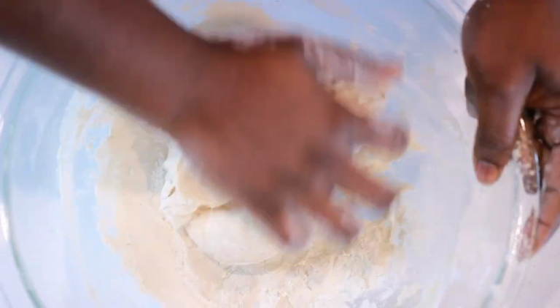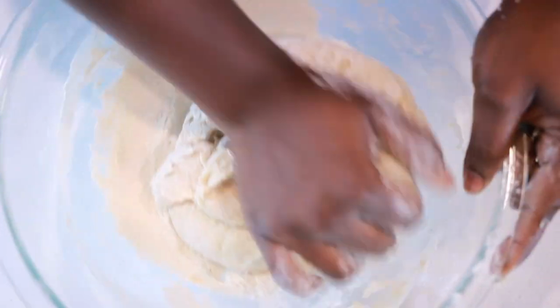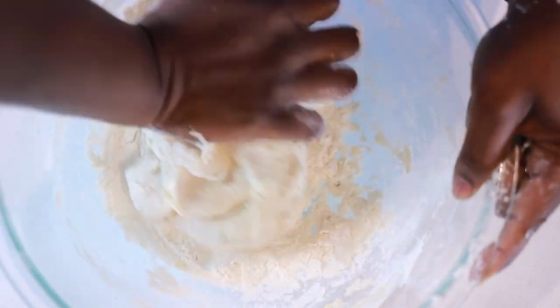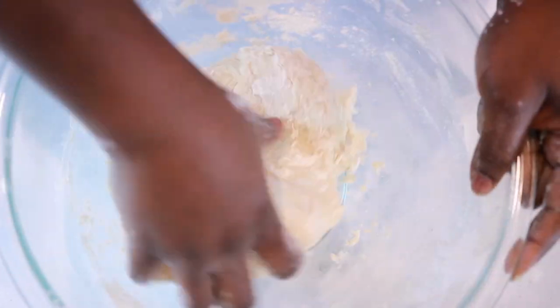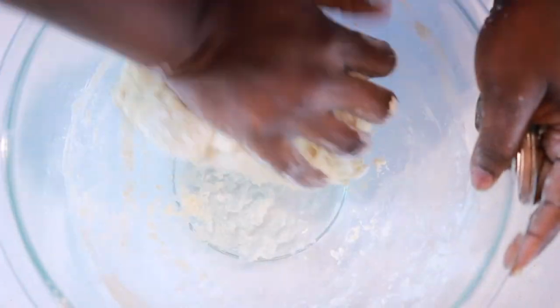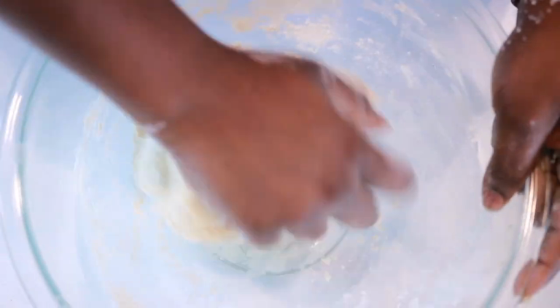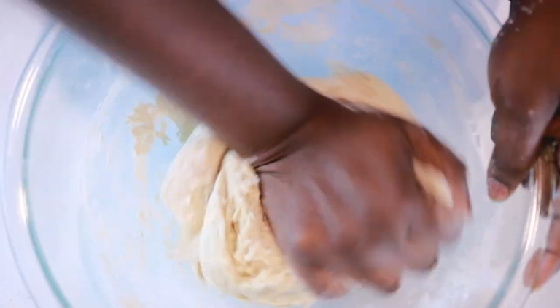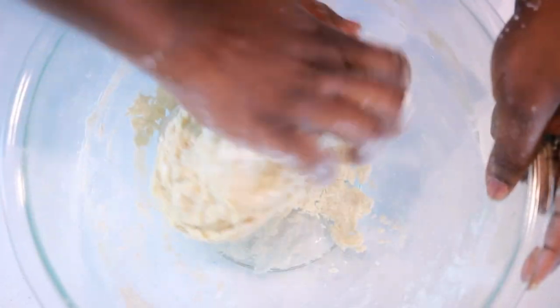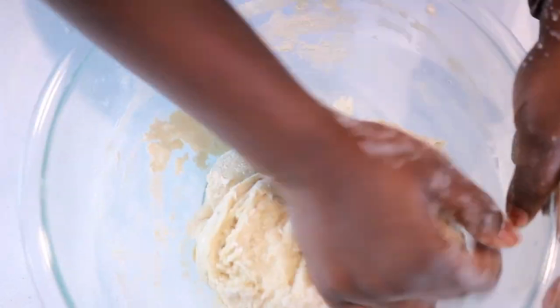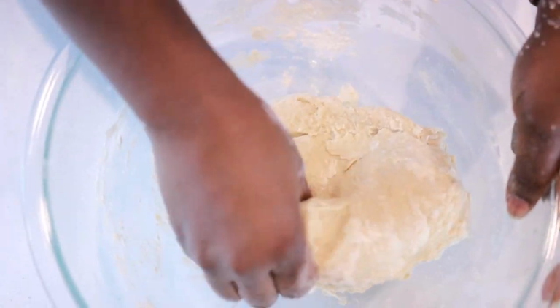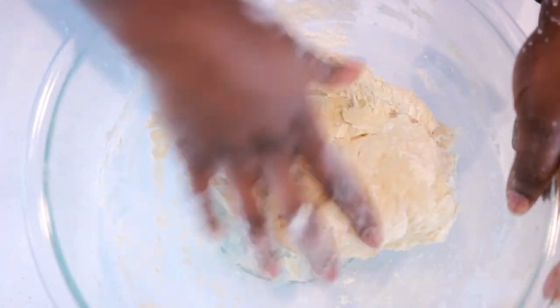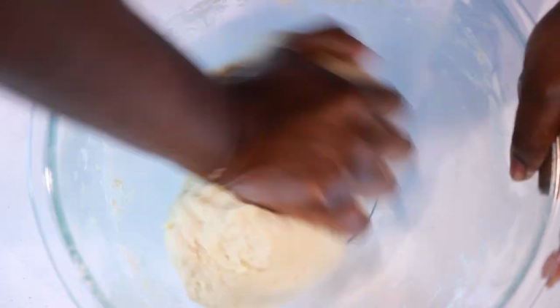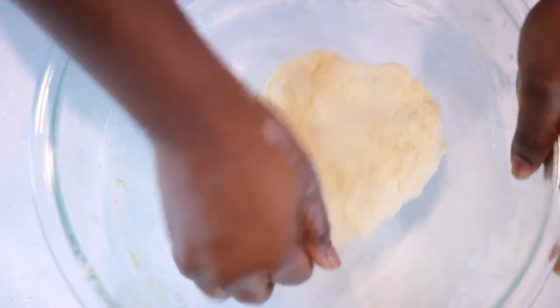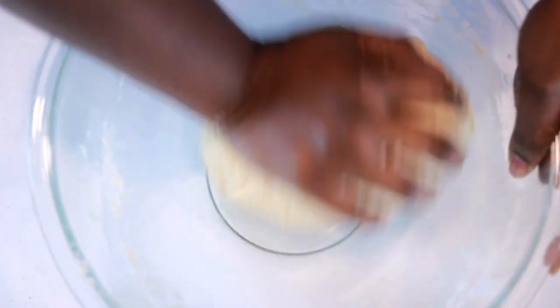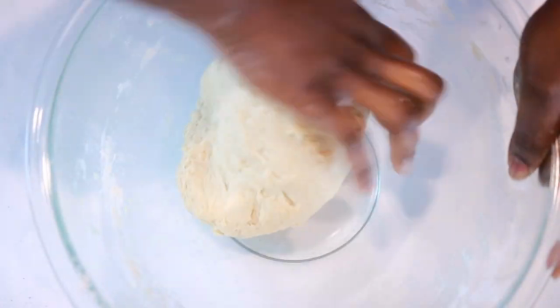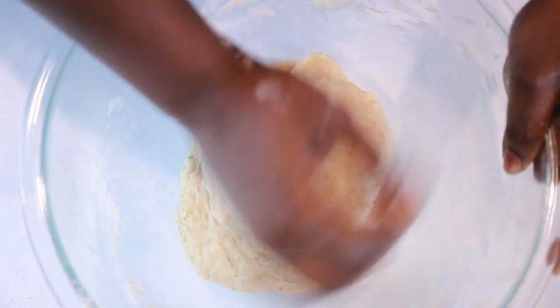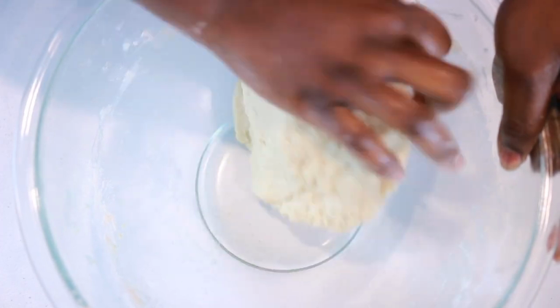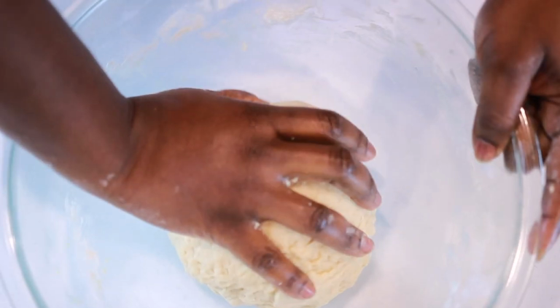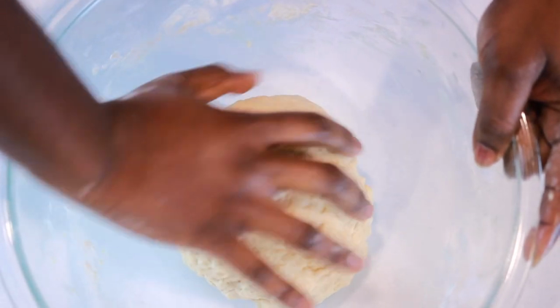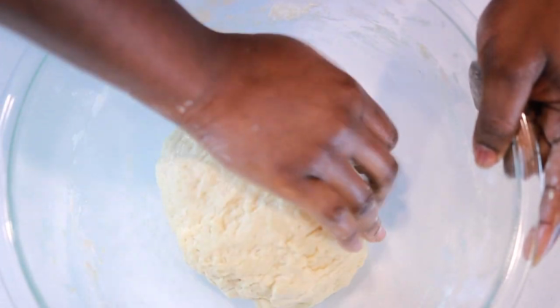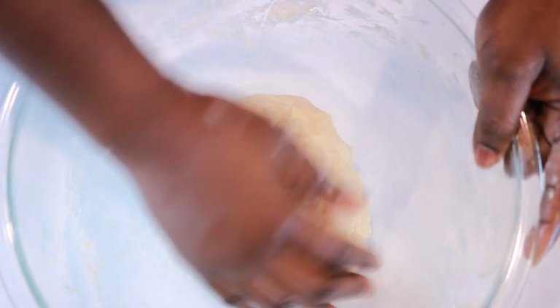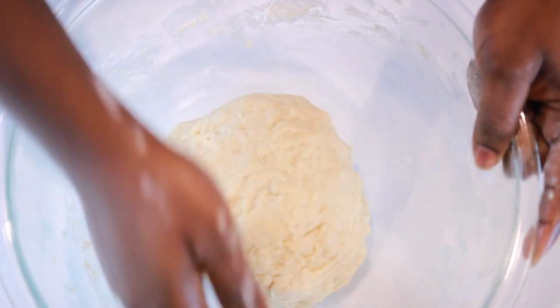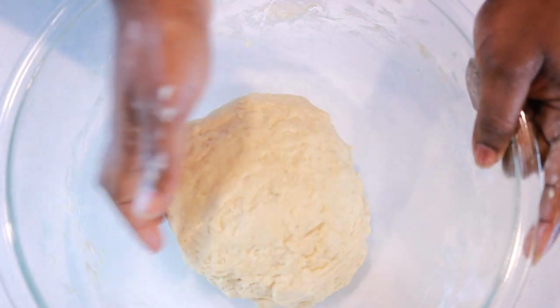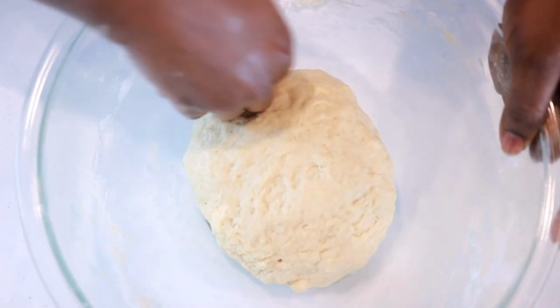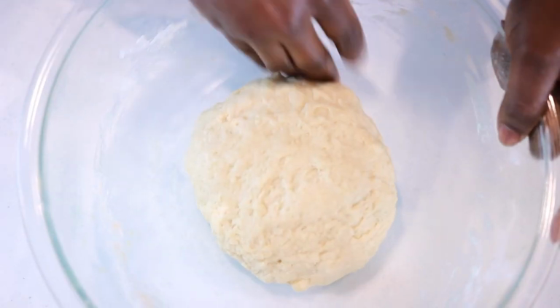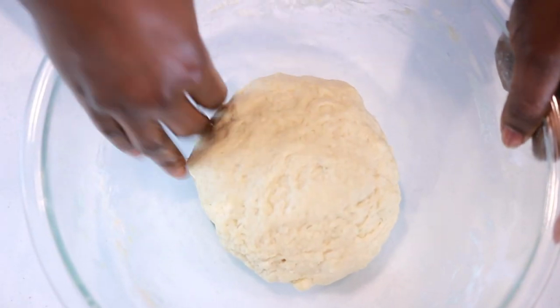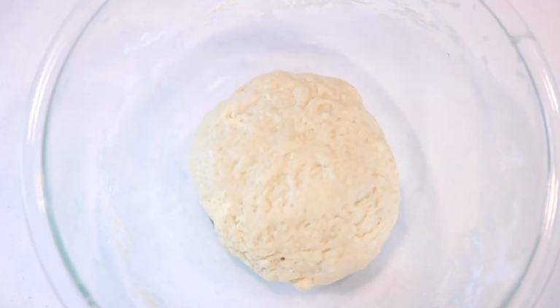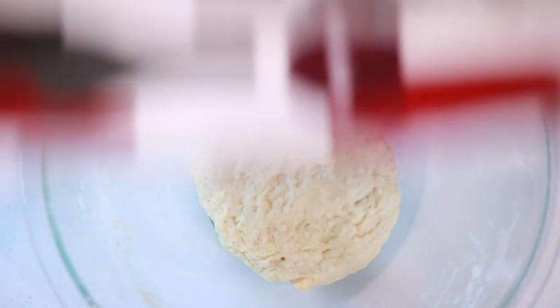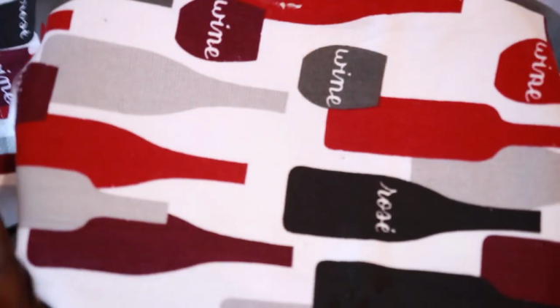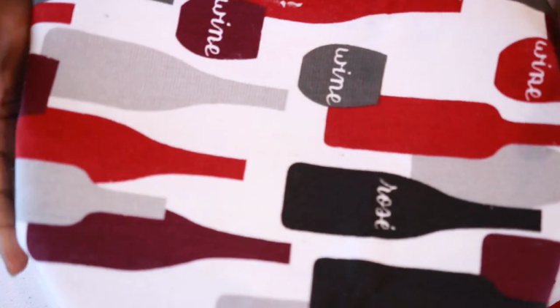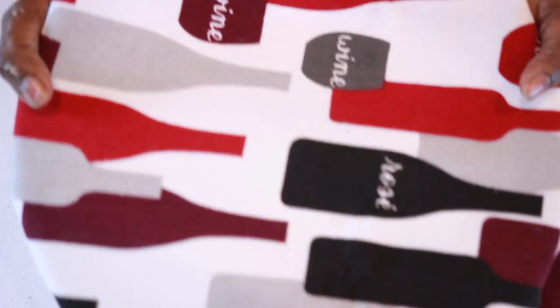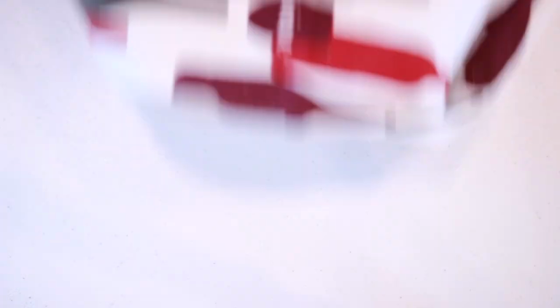Continue to knead the dough until all the flour is incorporated, then cover the dough with a kitchen towel and let it rest in a warm area for at least an hour and a half.